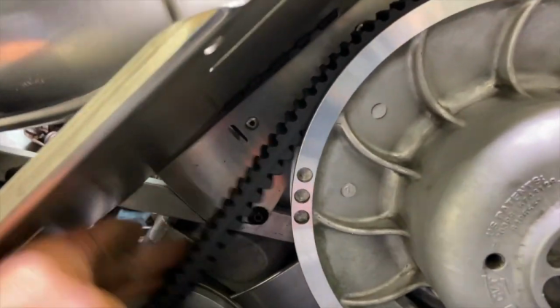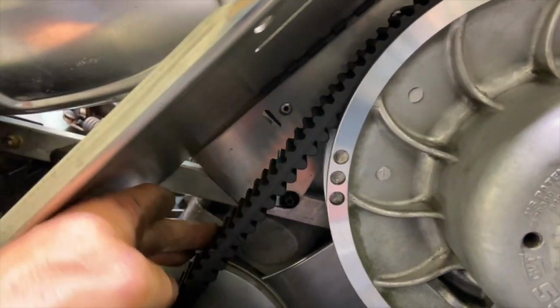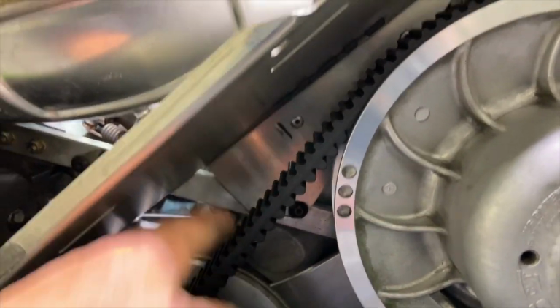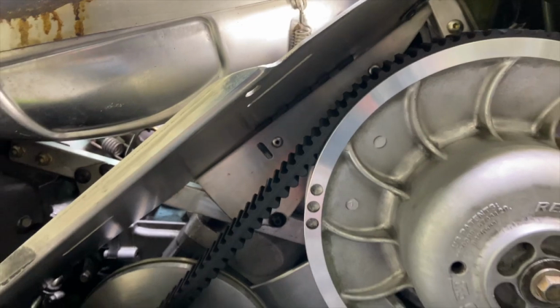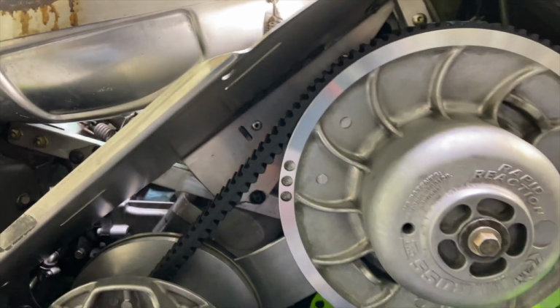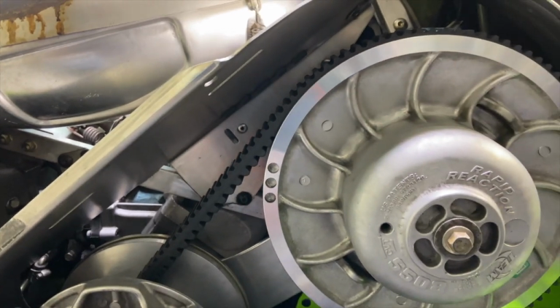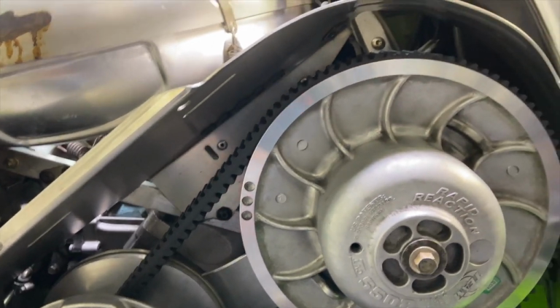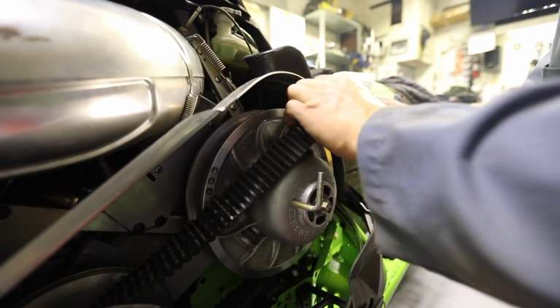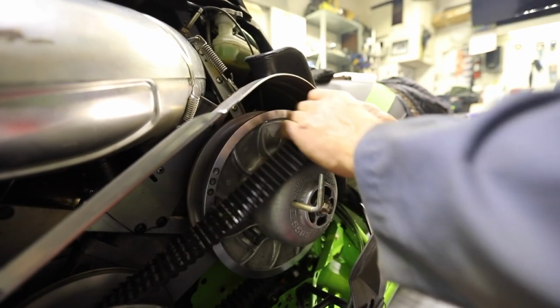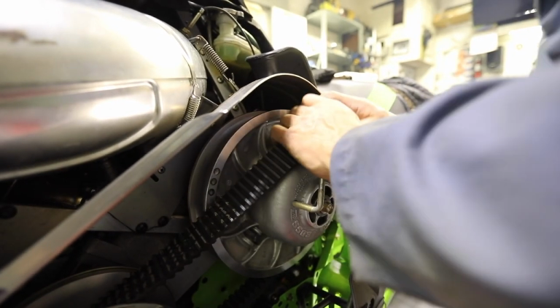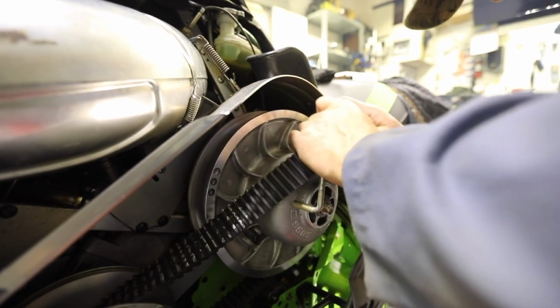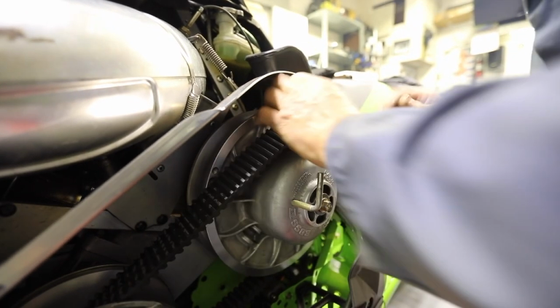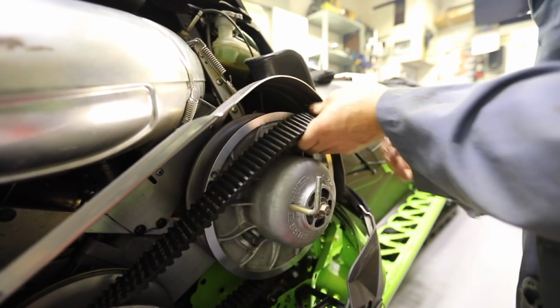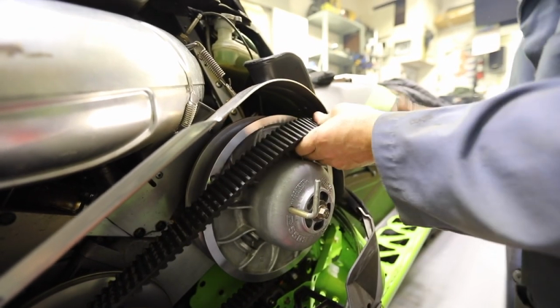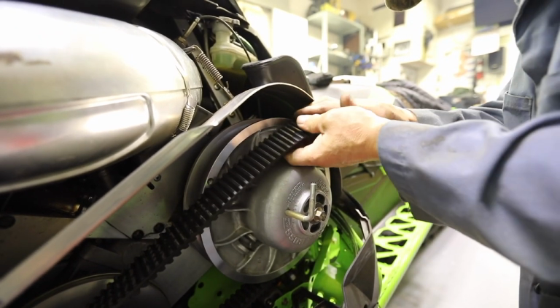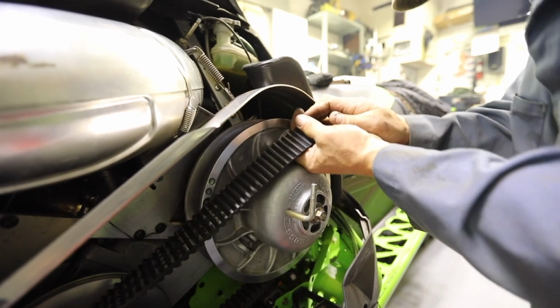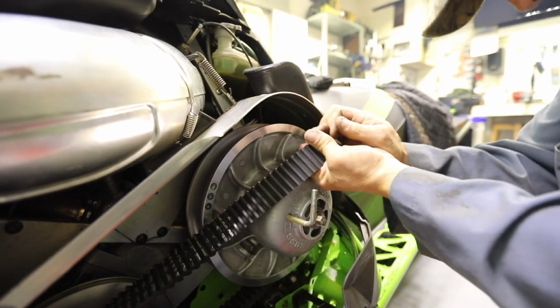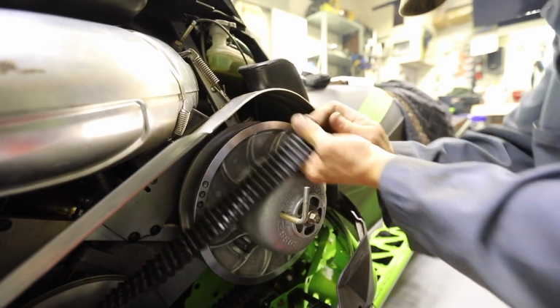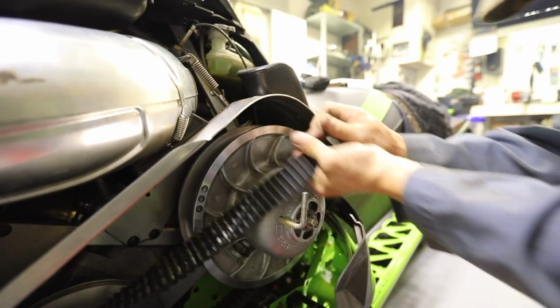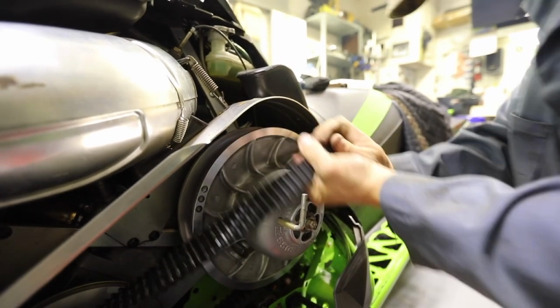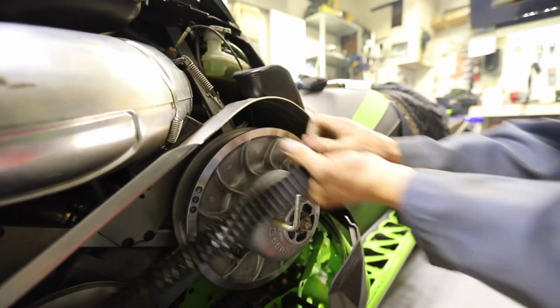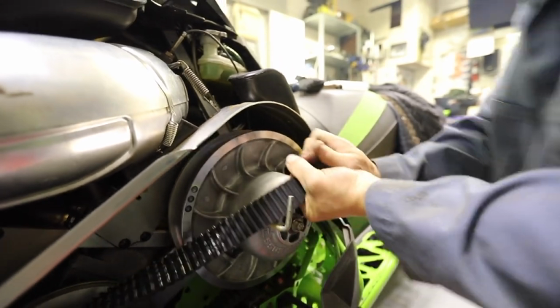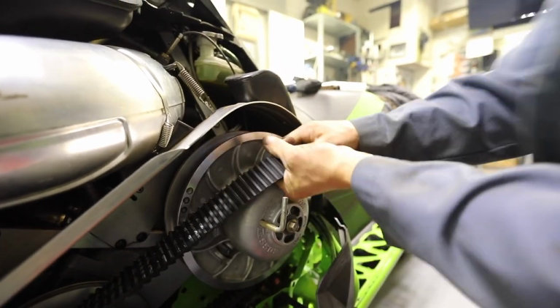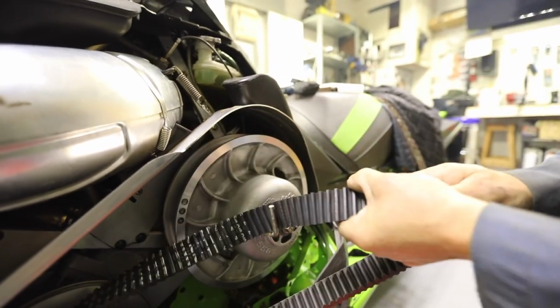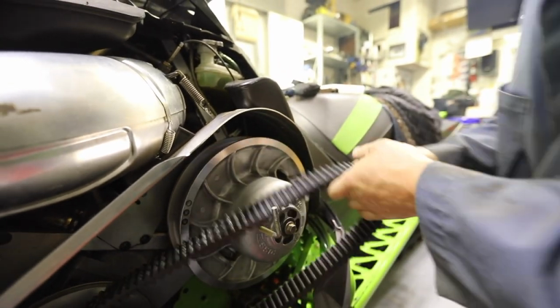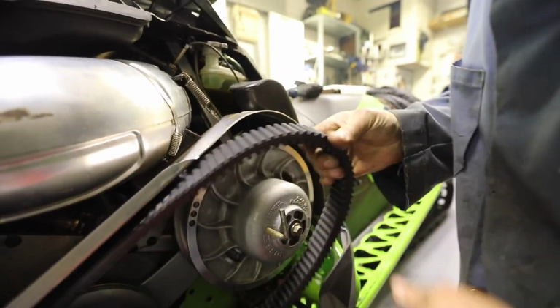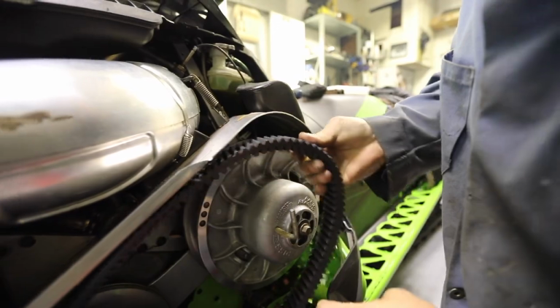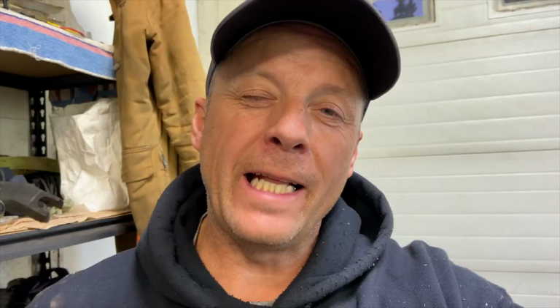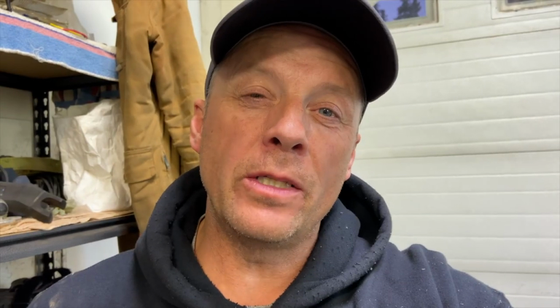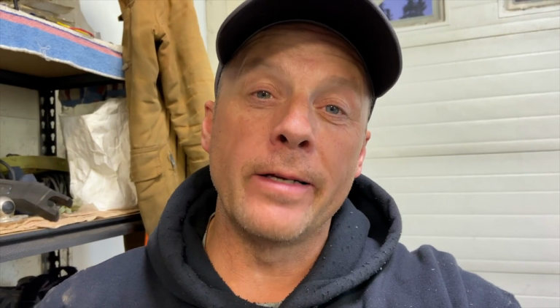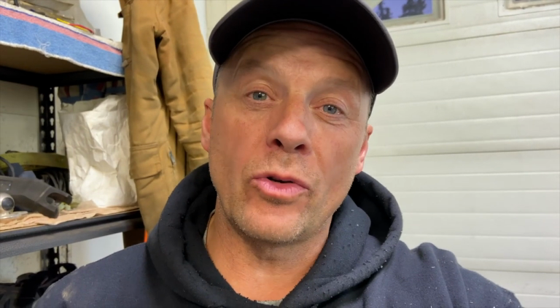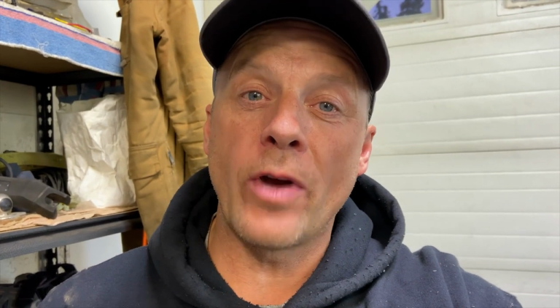The belt's nice and tight but that's a cat thing, so I did actually take that belt off and measured it. It is an eighth to a quarter of an inch longer than a stock one and about an eighth to three-sixteenths narrower, so it has stretched.